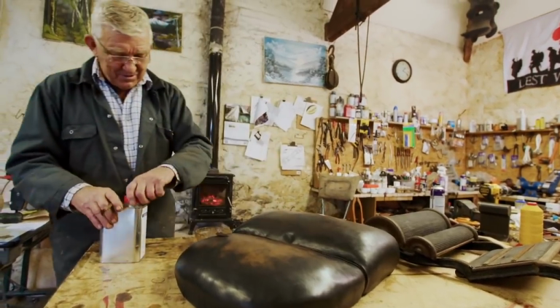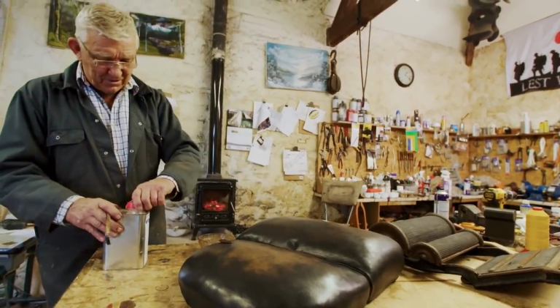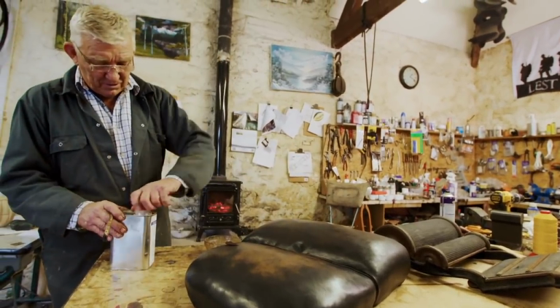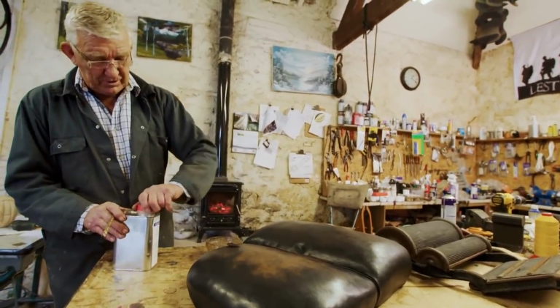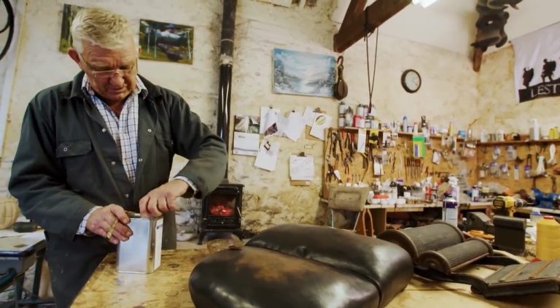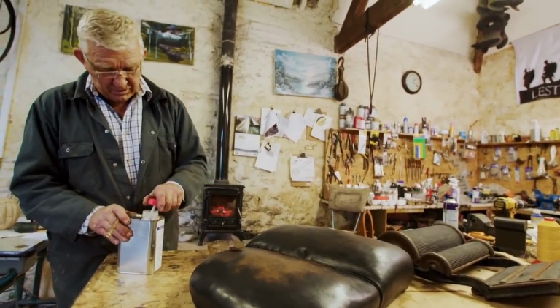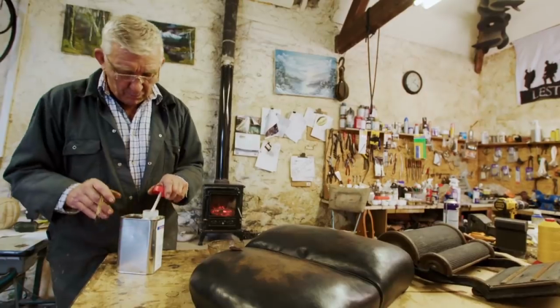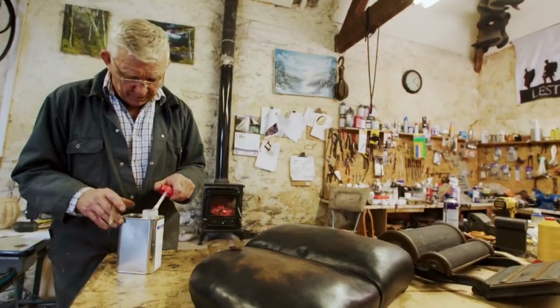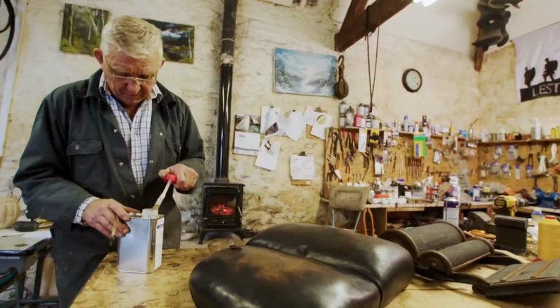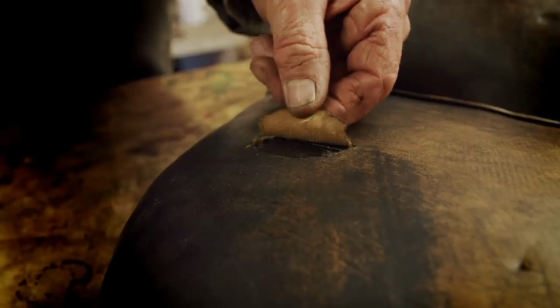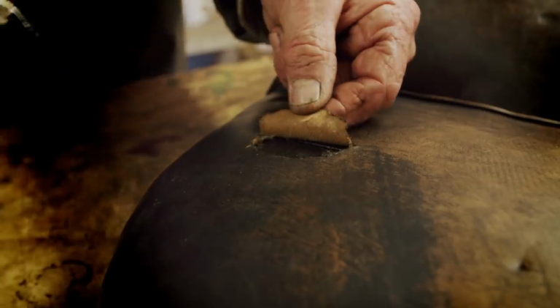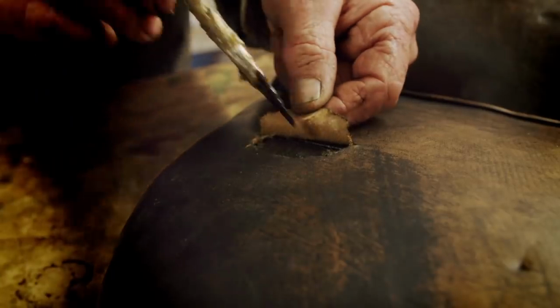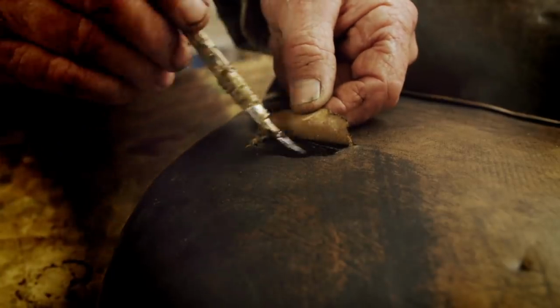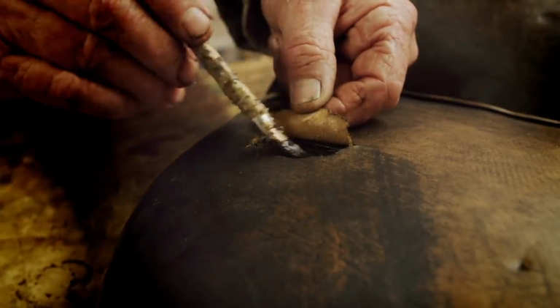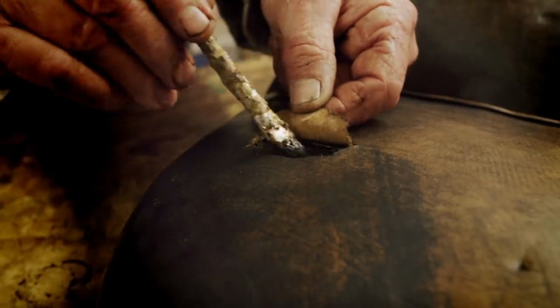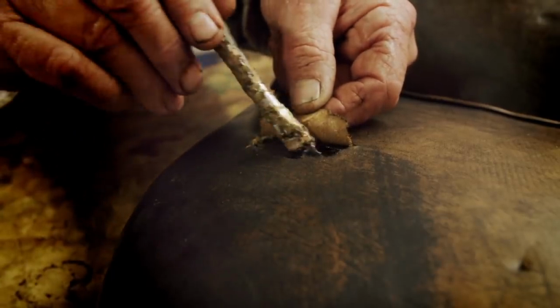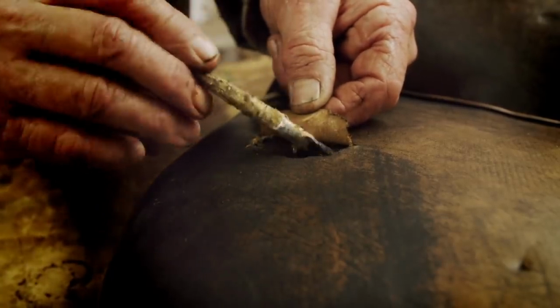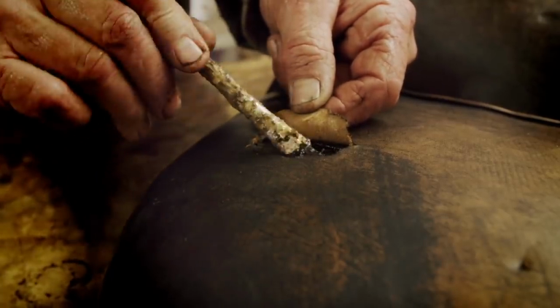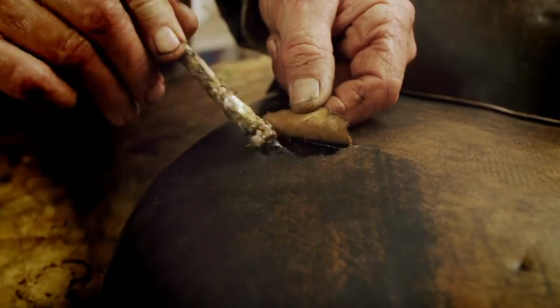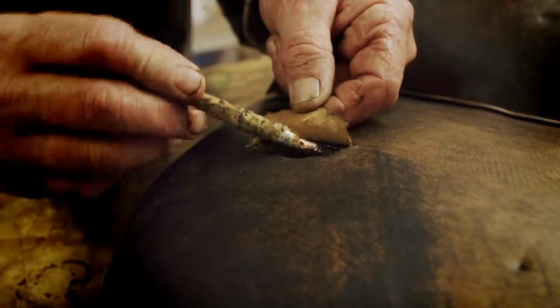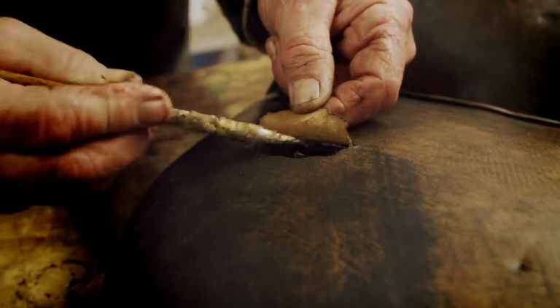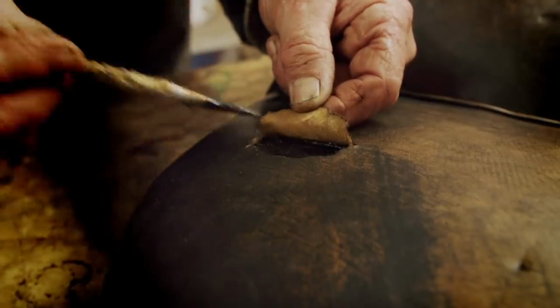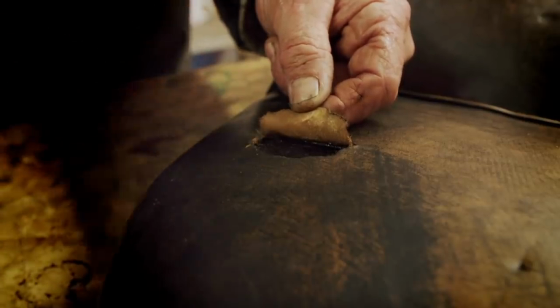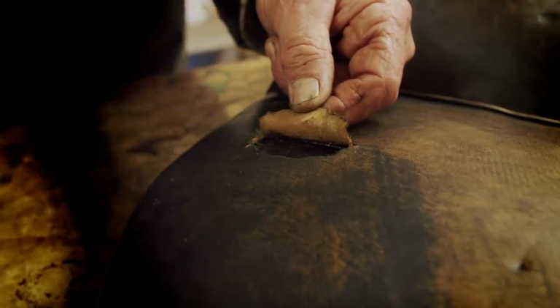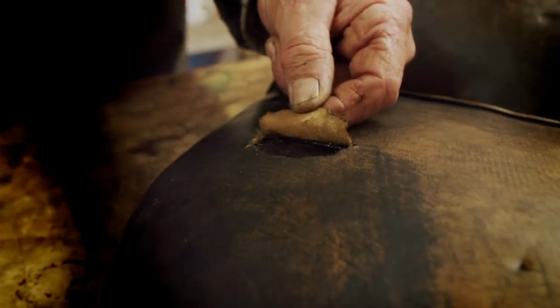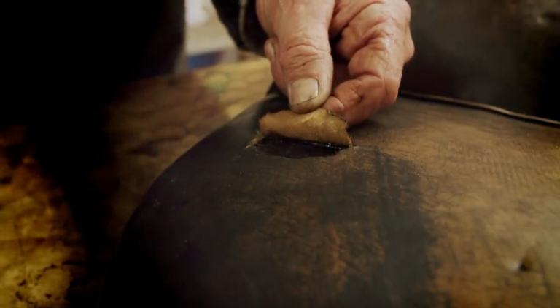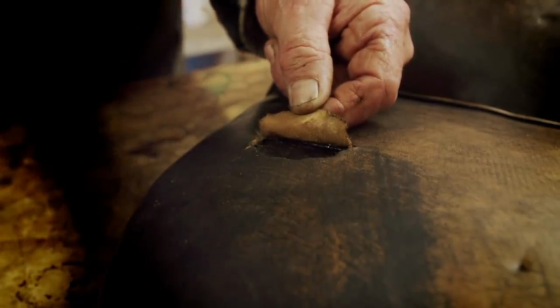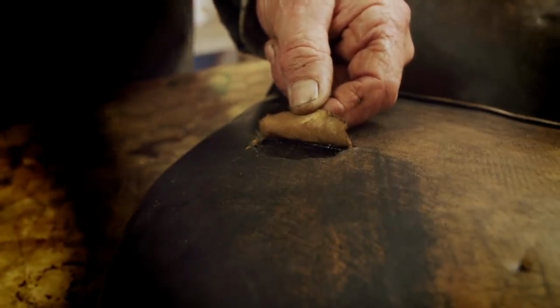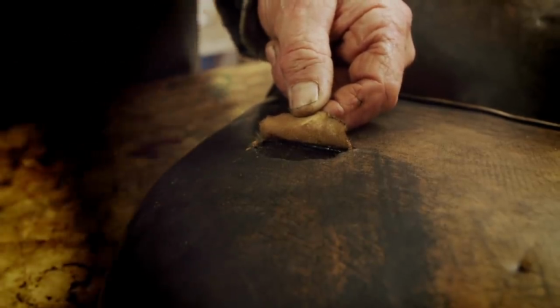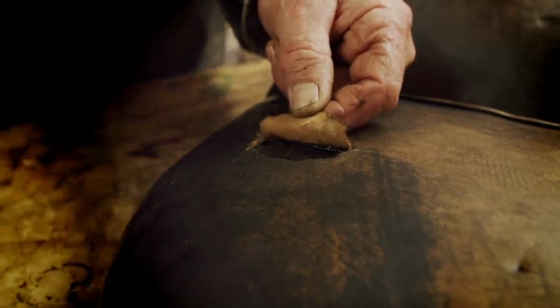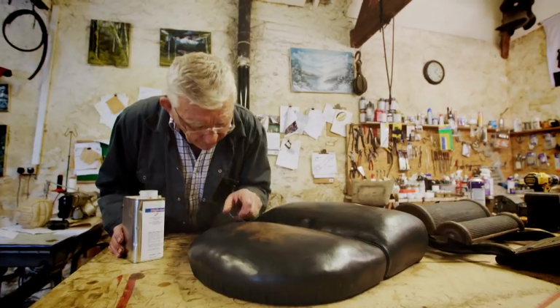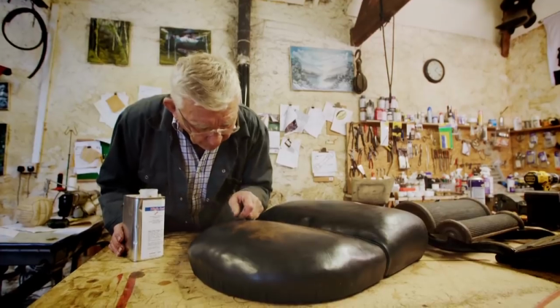This is a good adhesive — a cobbler's adhesive. It does the job great purely because it stays flexible, which is ideal on a seat. When somebody's going to use it, it needs to stay flexible so it won't break.